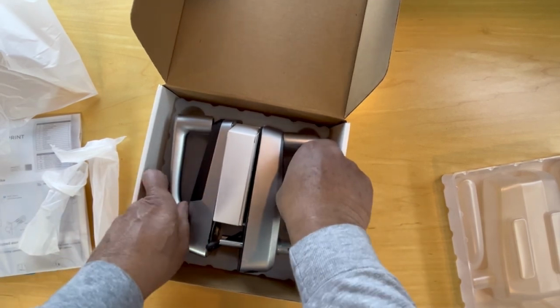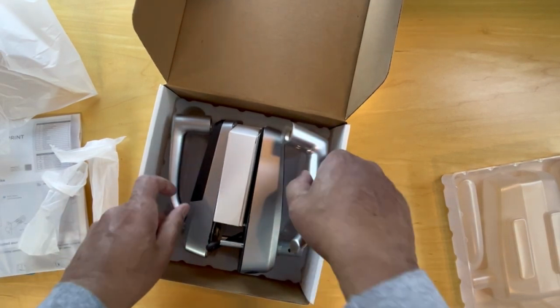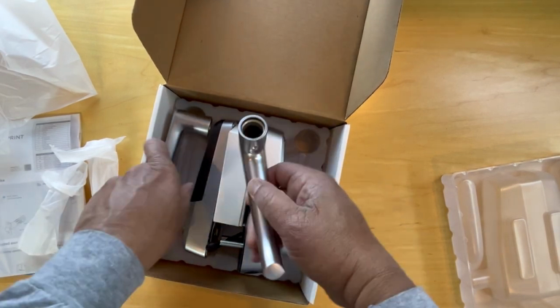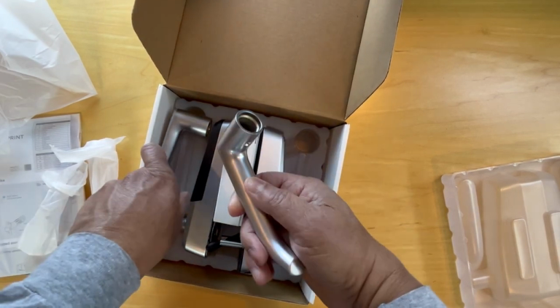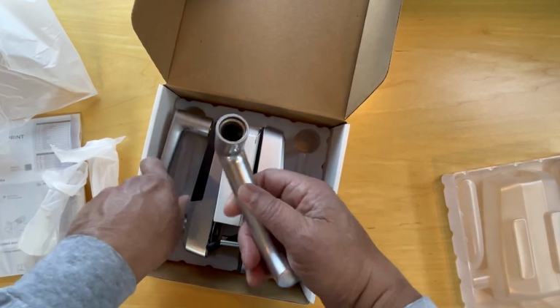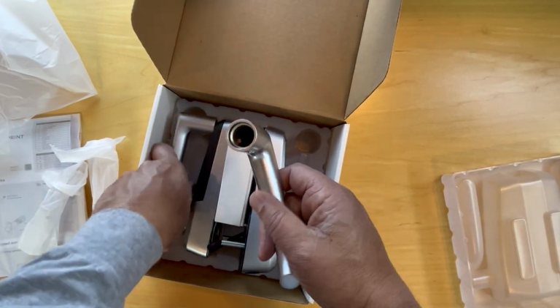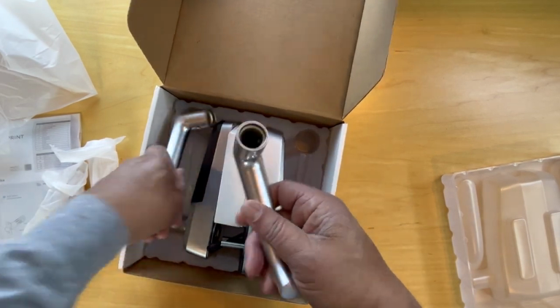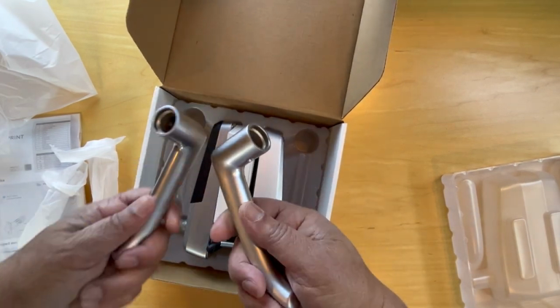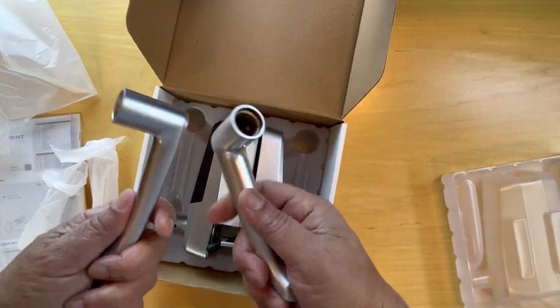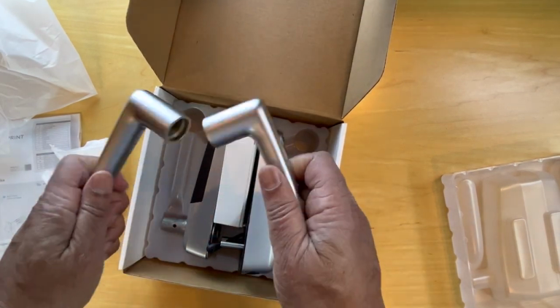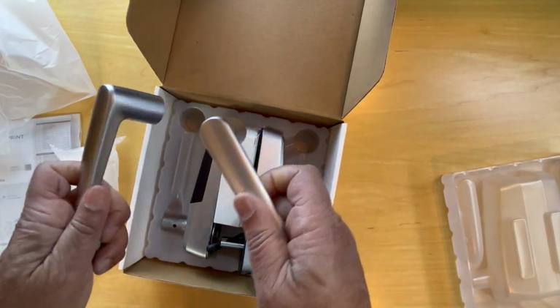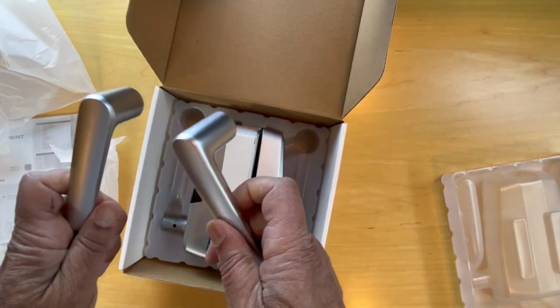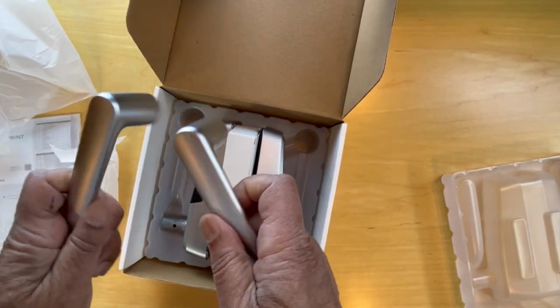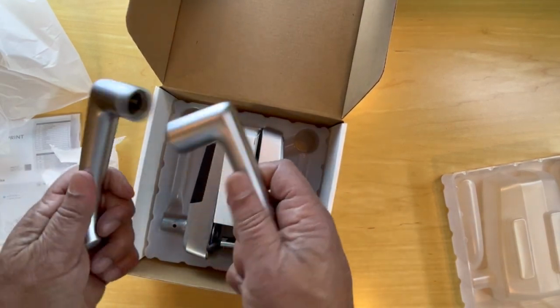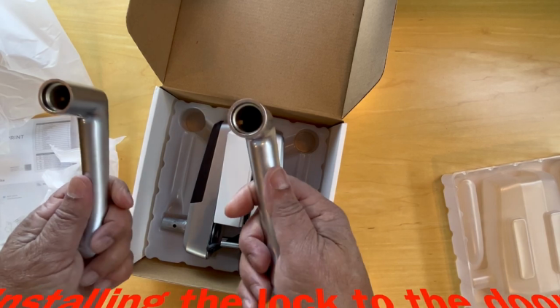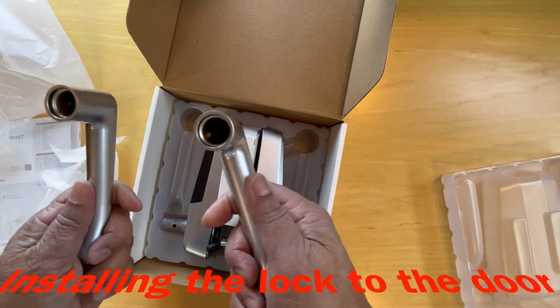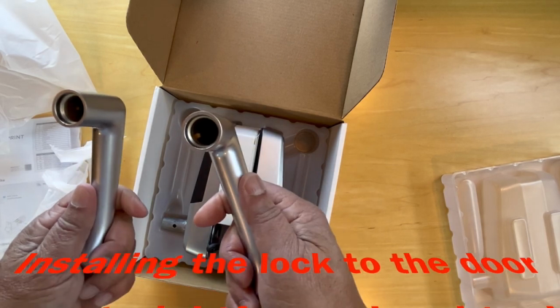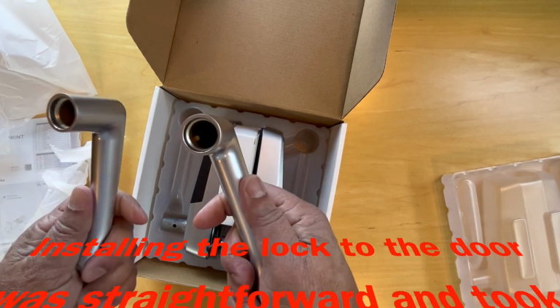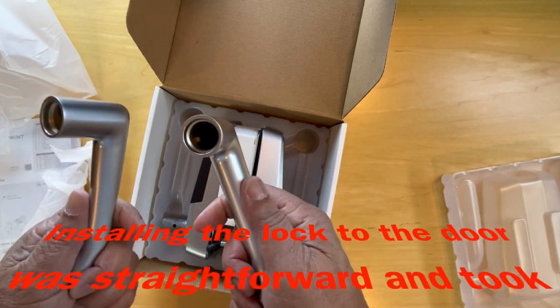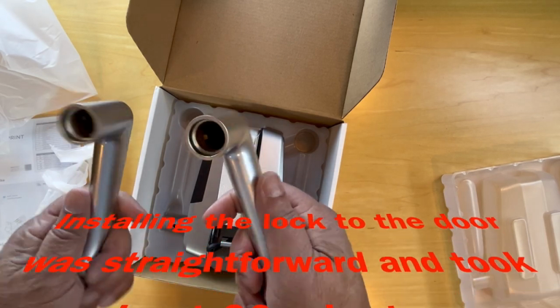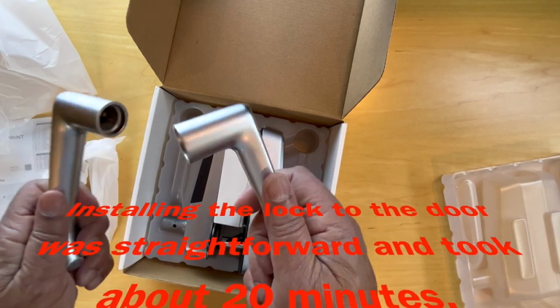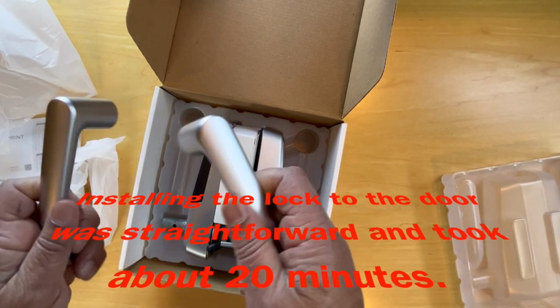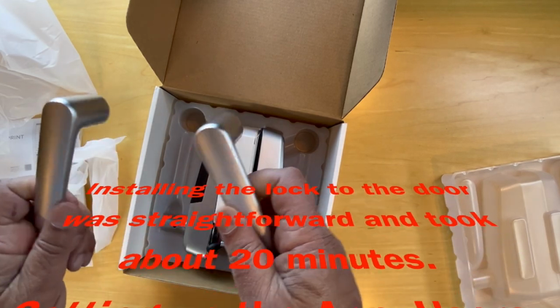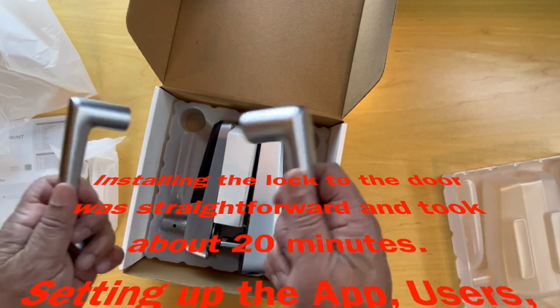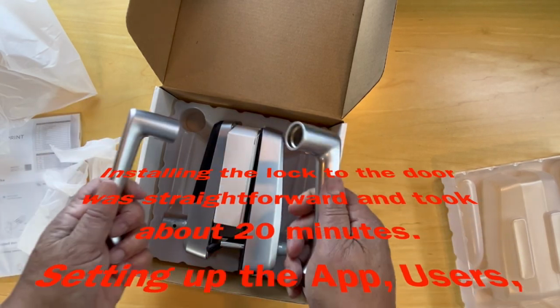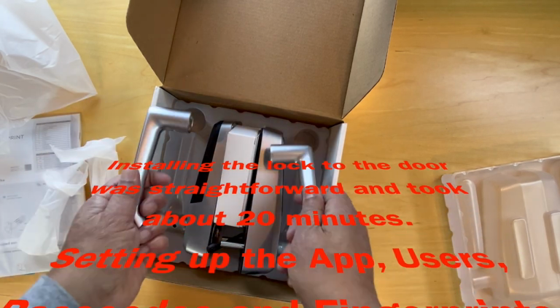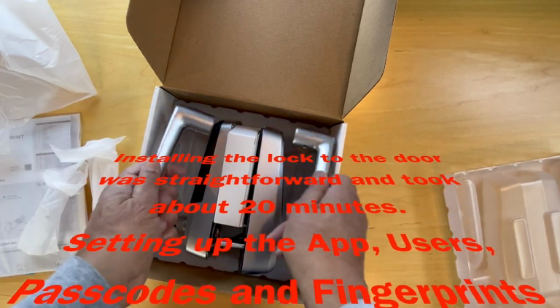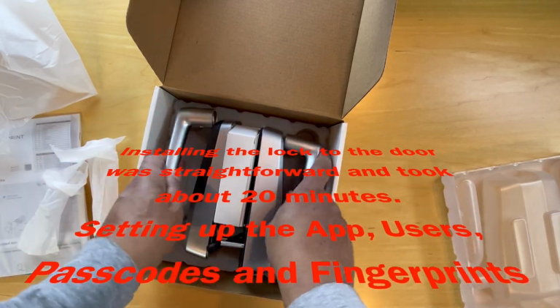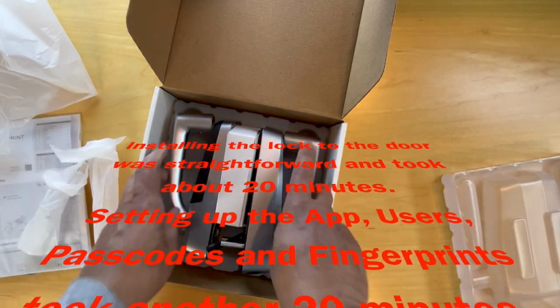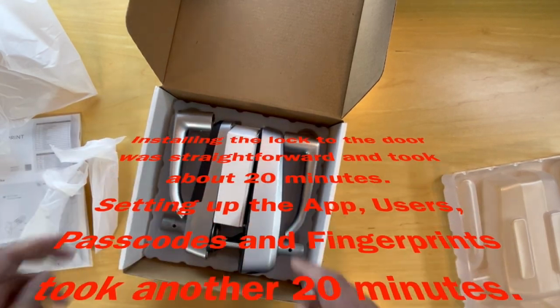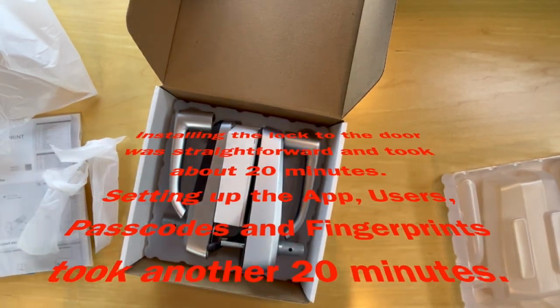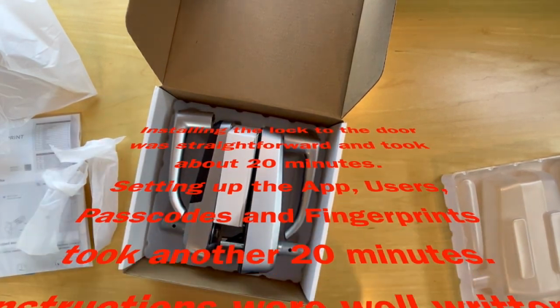And that's all the parts. We'll go ahead and install it and take a look at how the end product looks once it's installed. Thanks for watching.